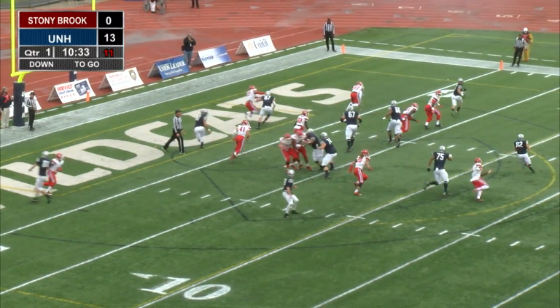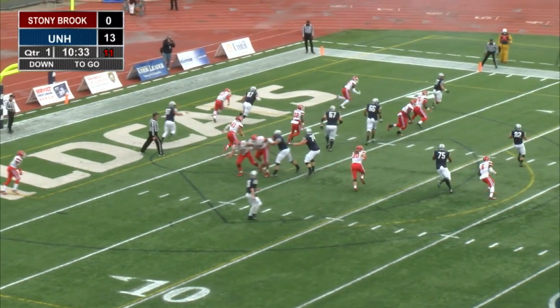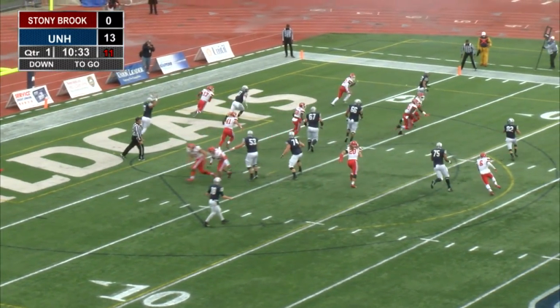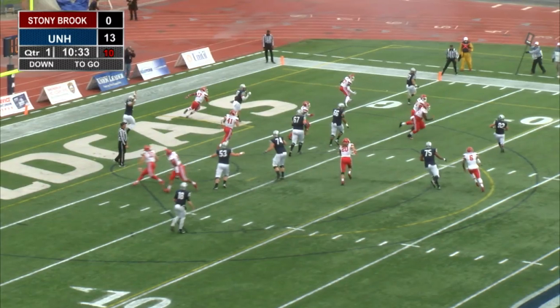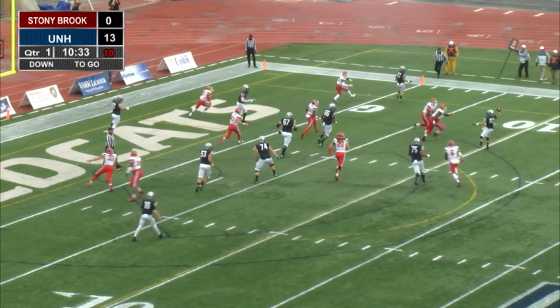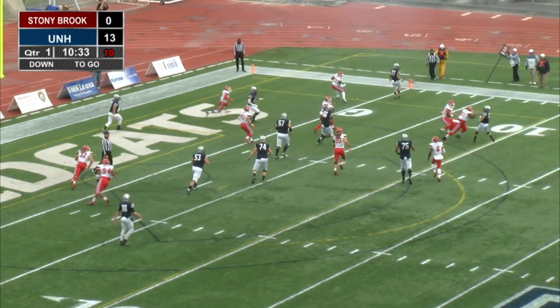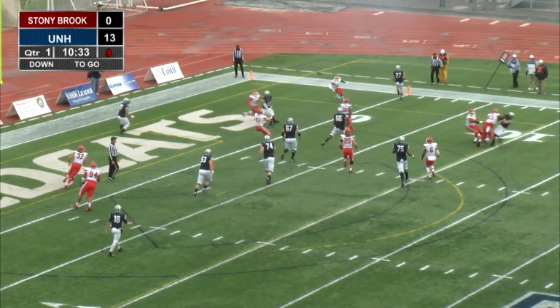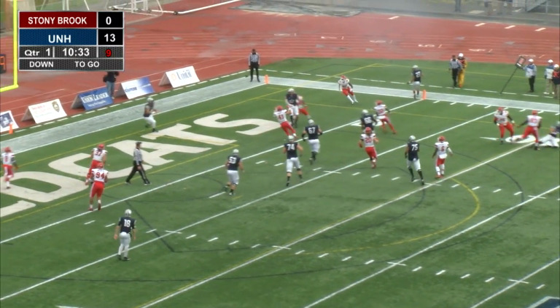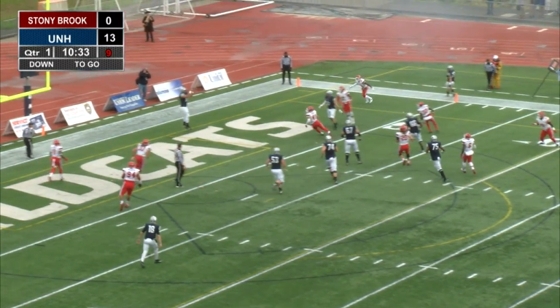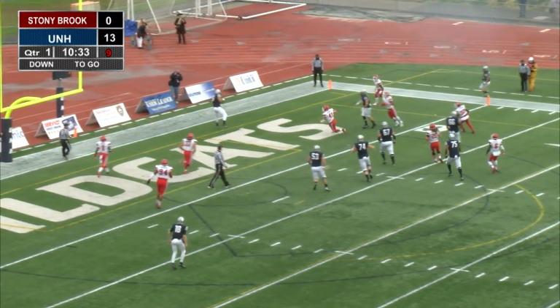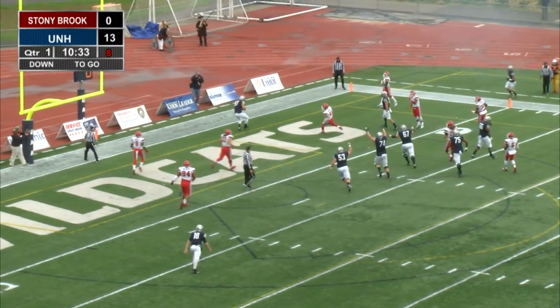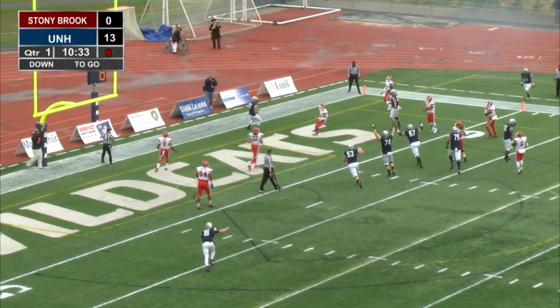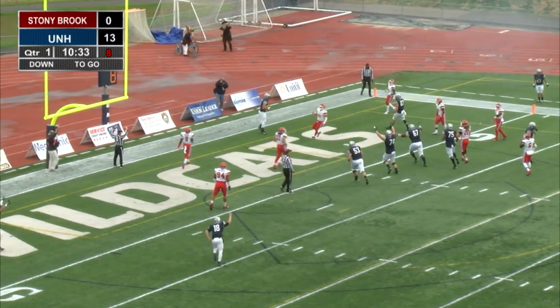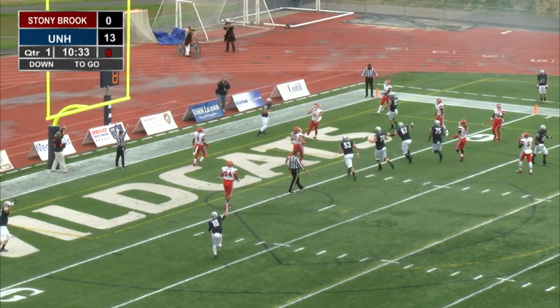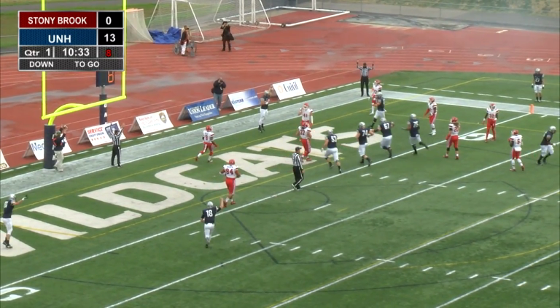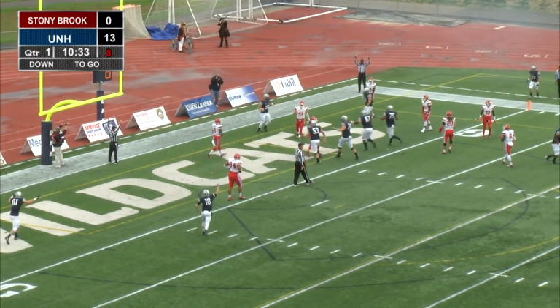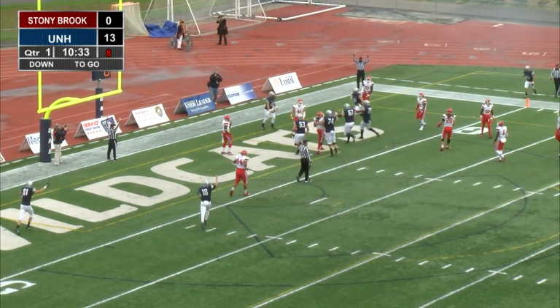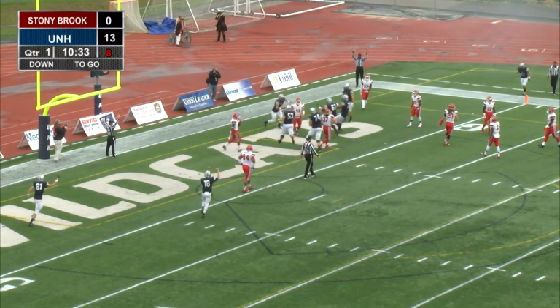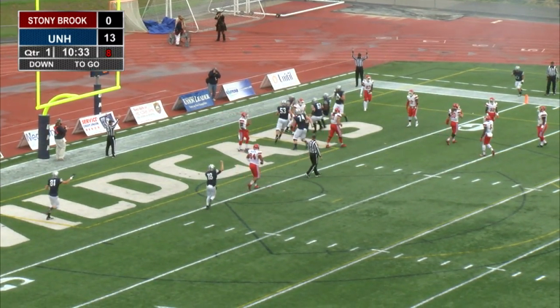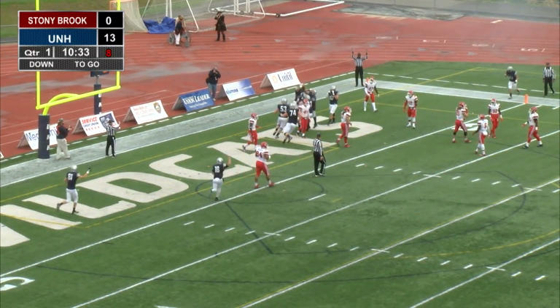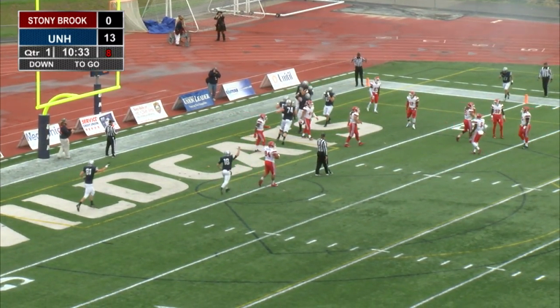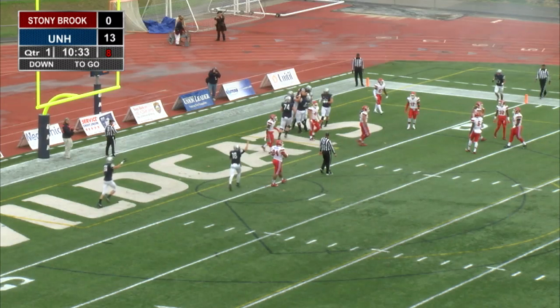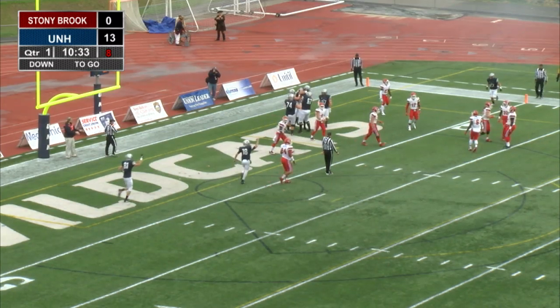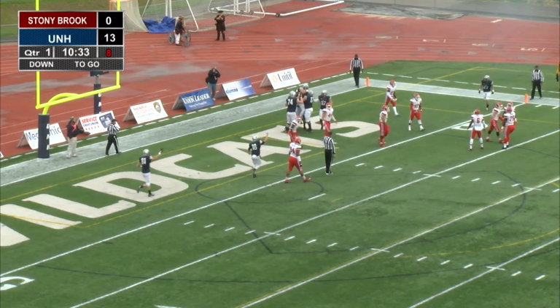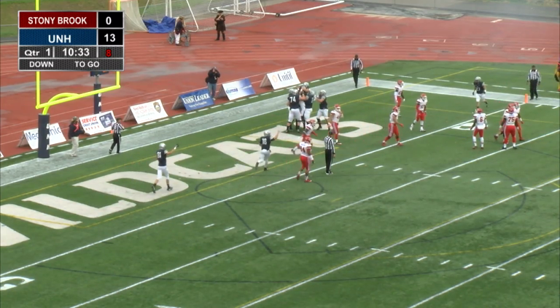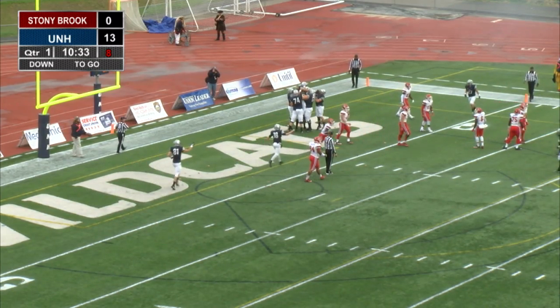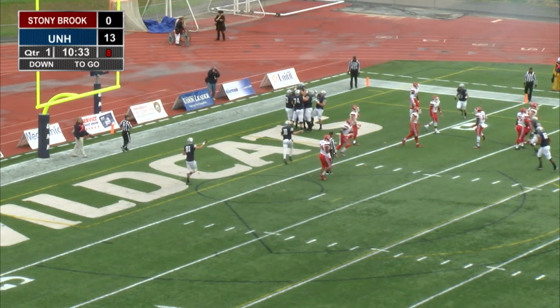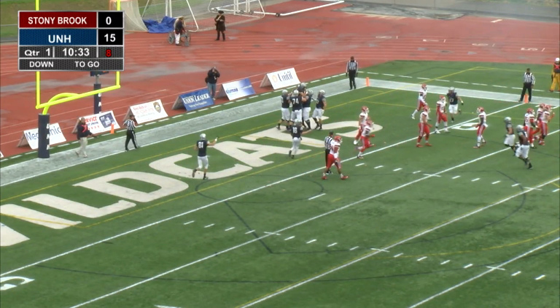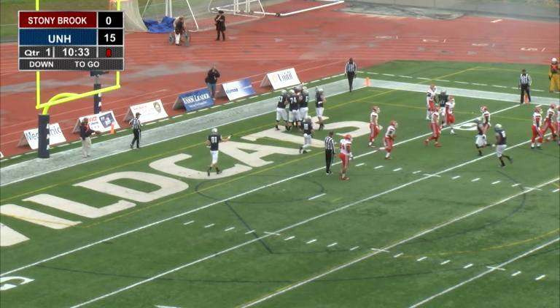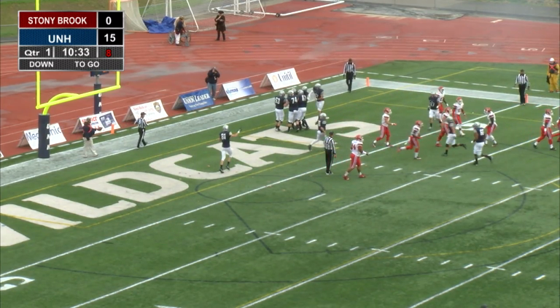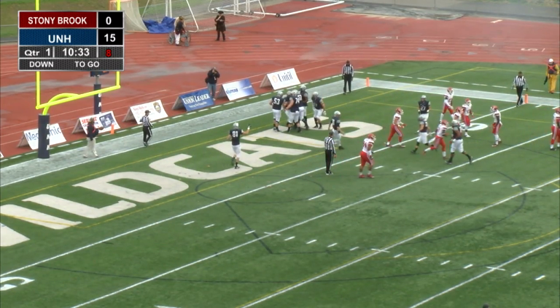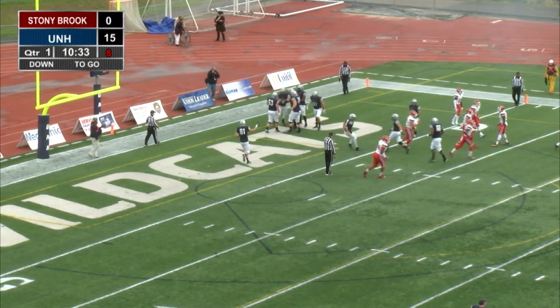Going to go for two. Knight to O'Connor to the back of the end zone. Powell with the catch. What a play, and it's 15-0 UNH.